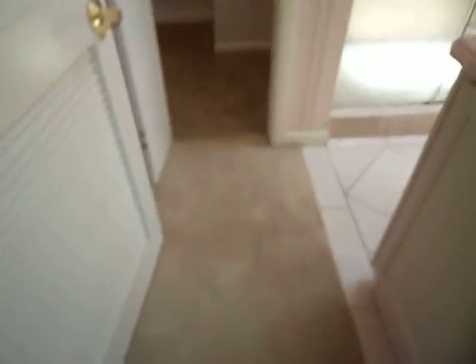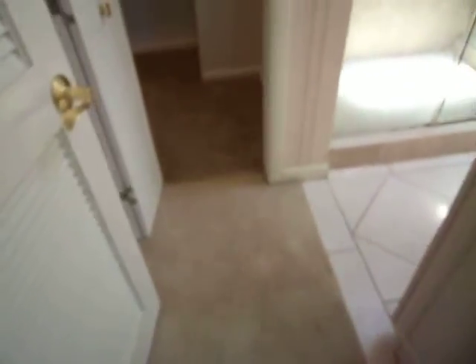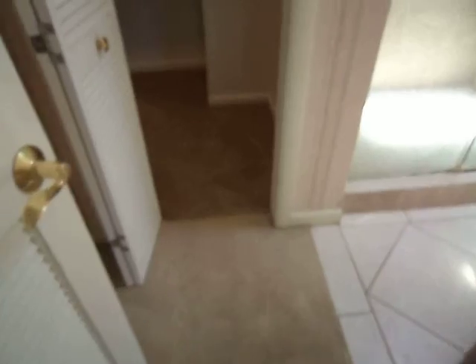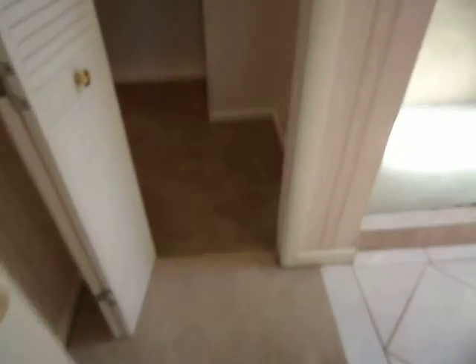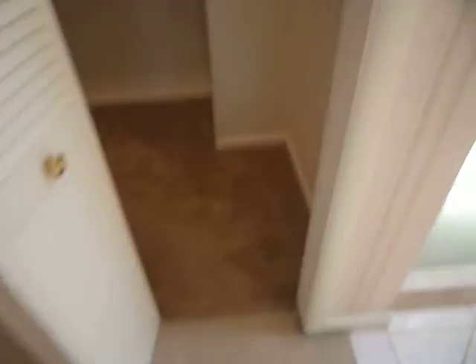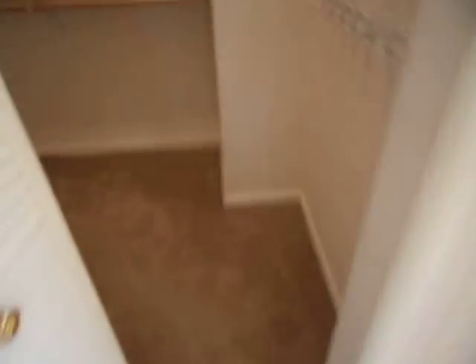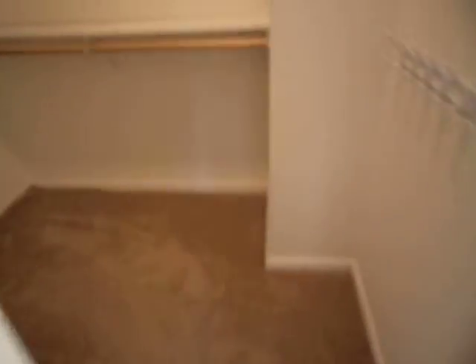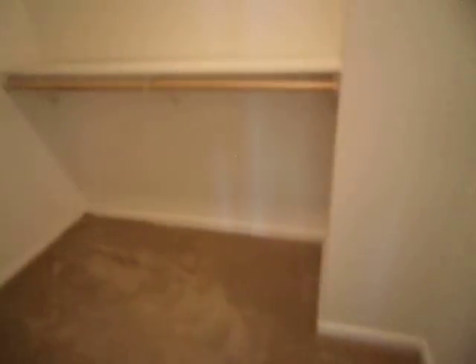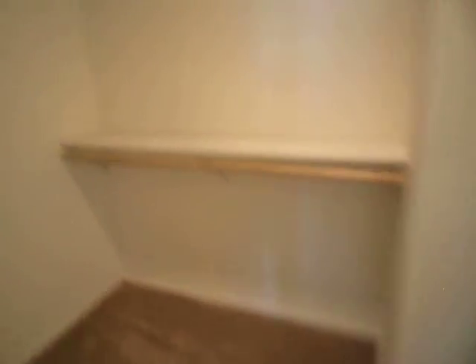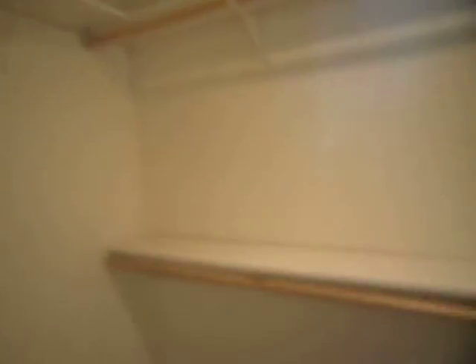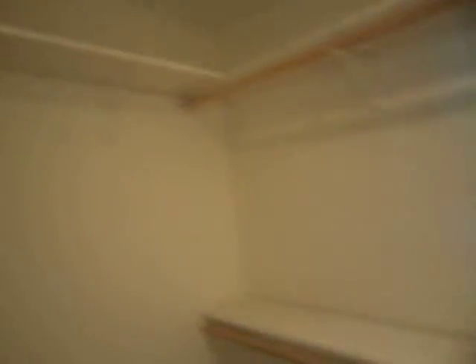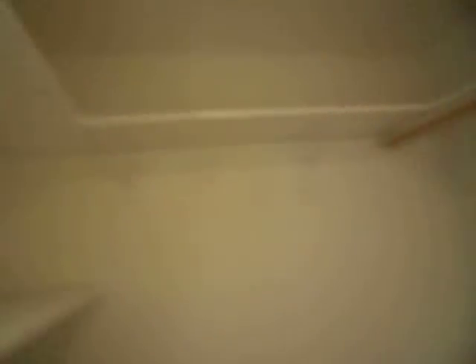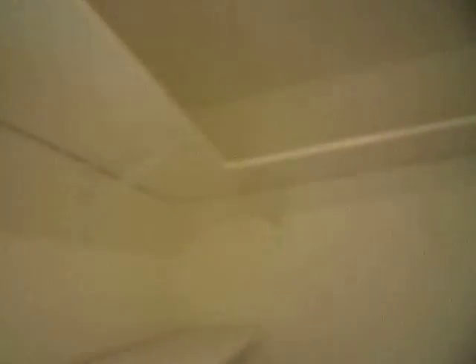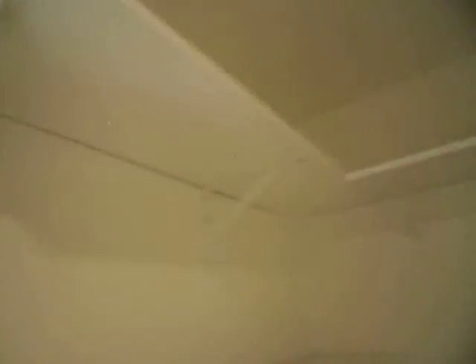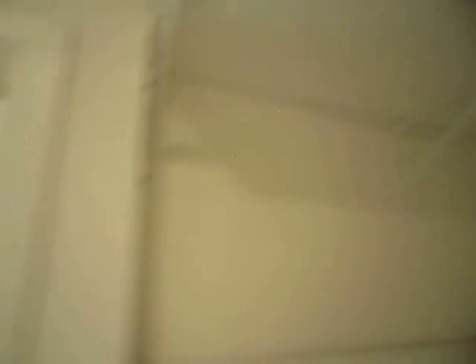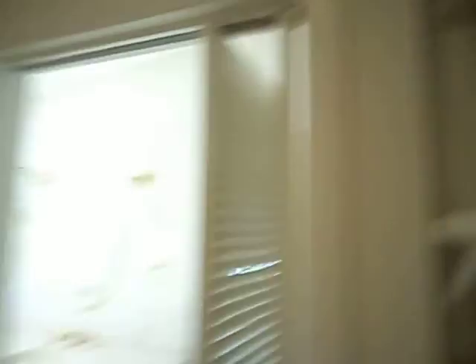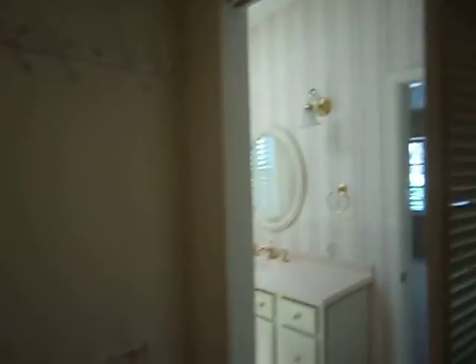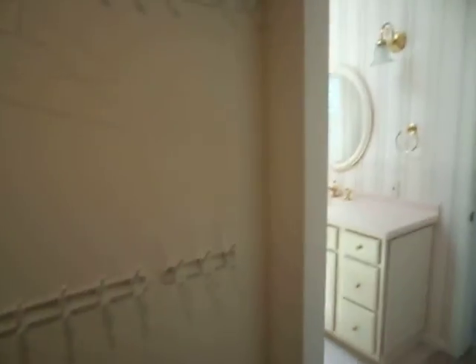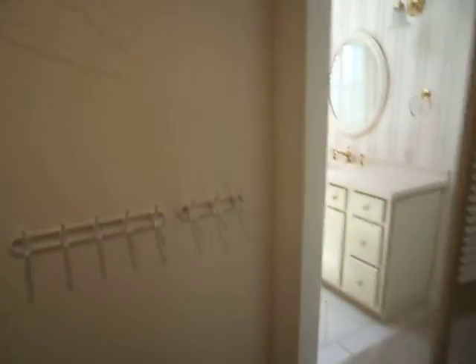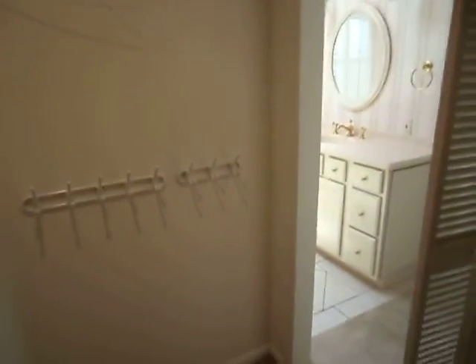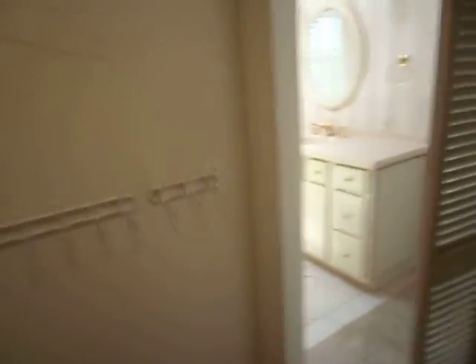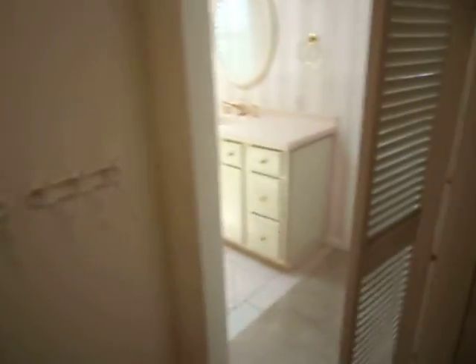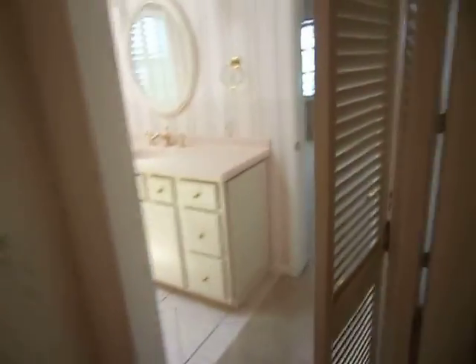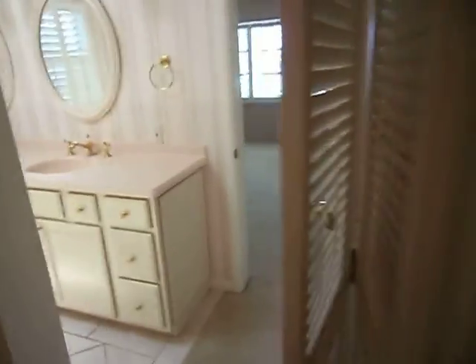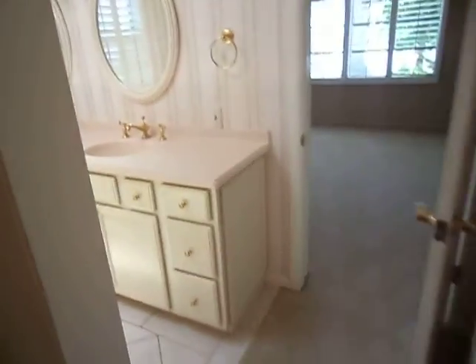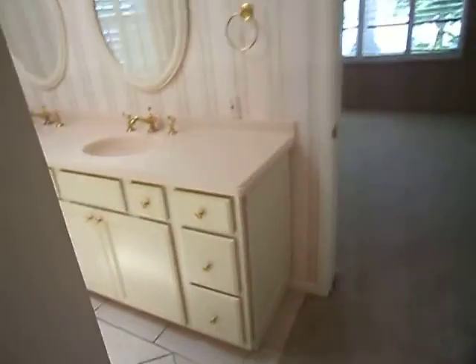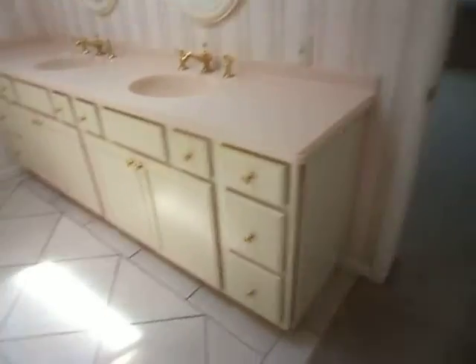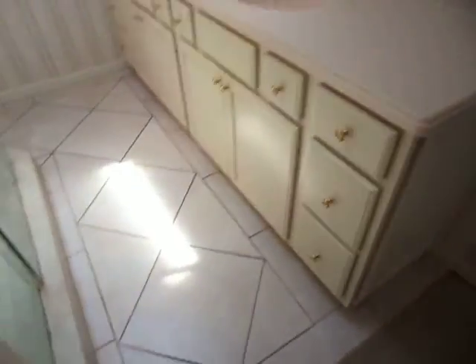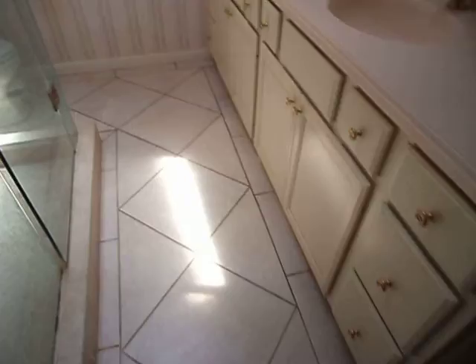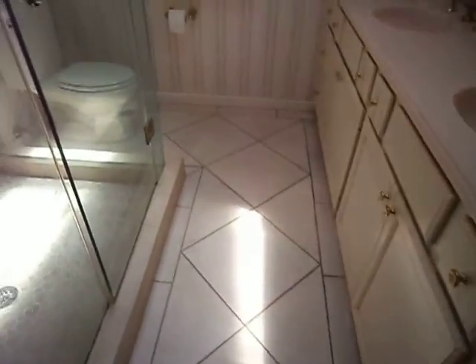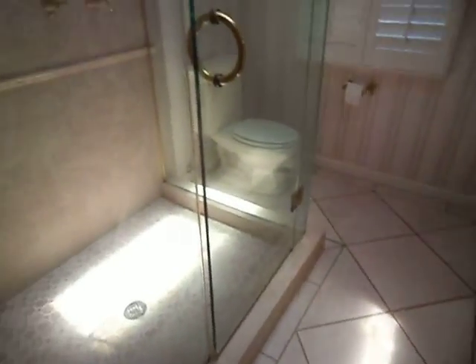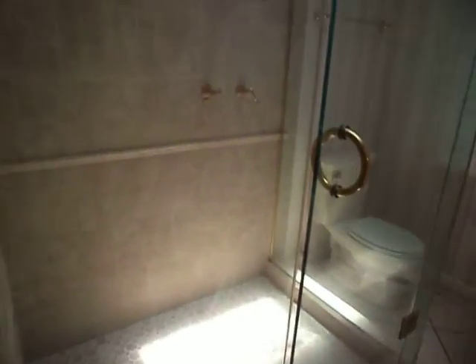Plantation shutters again on the side, with carpet going into your walk-in closet, which is quite large — it goes all the way around. Now we're walking out of the closet into the bathroom, which has tile.